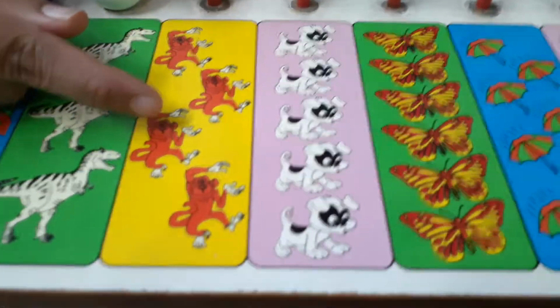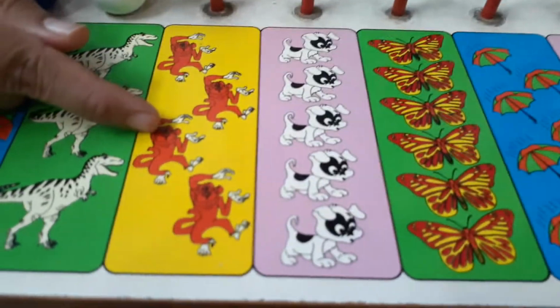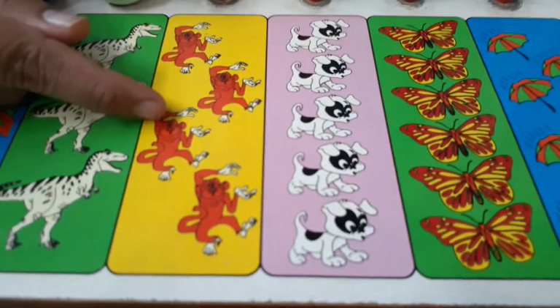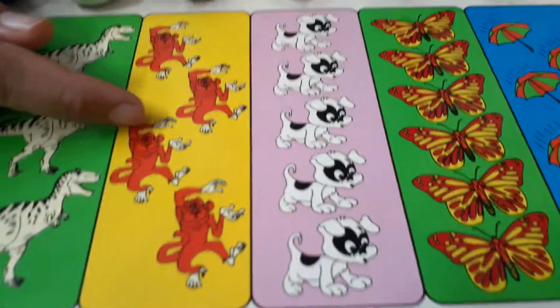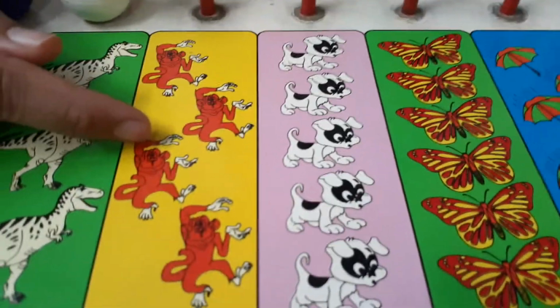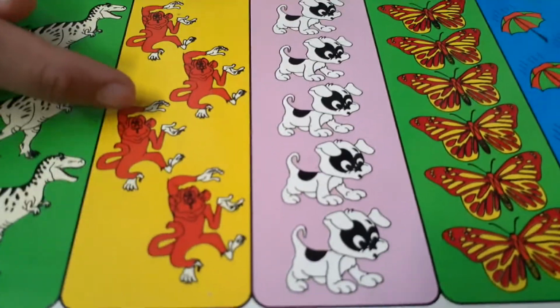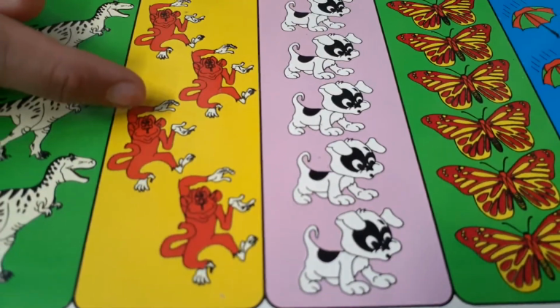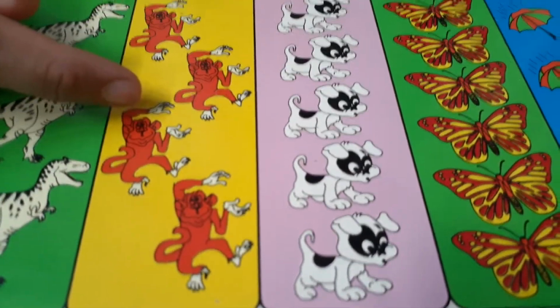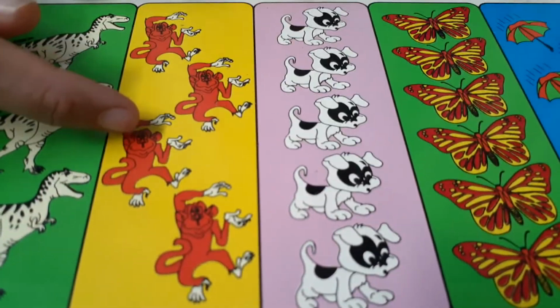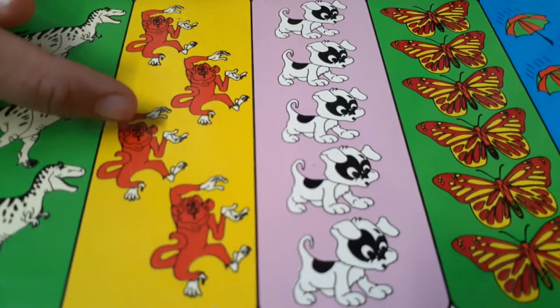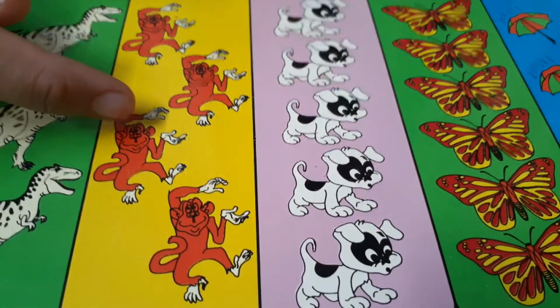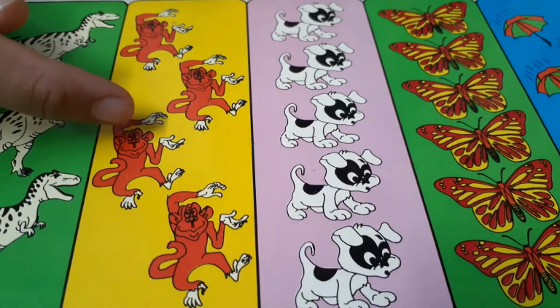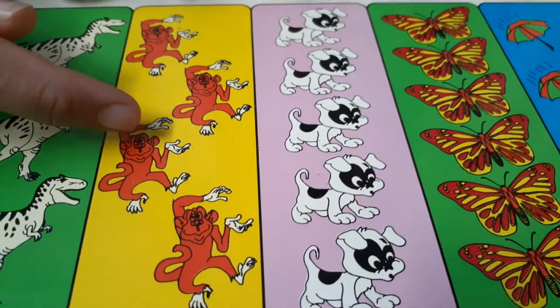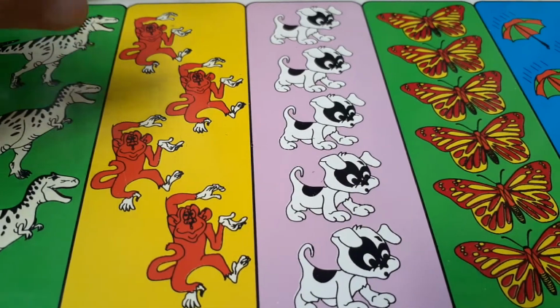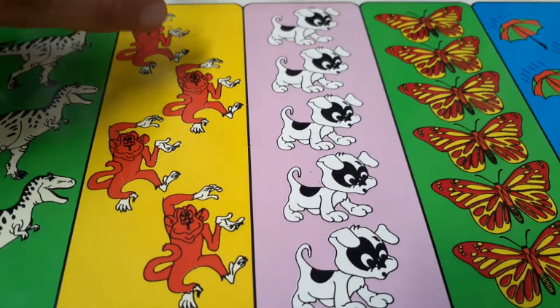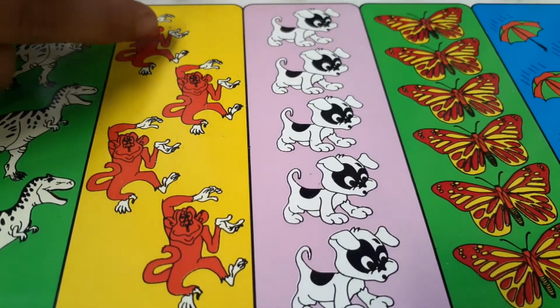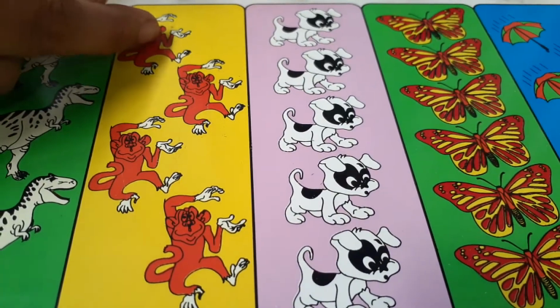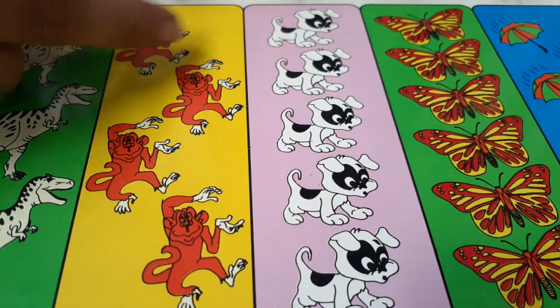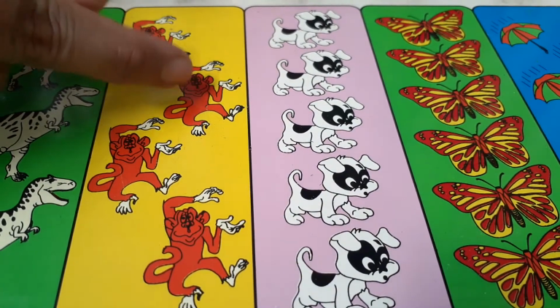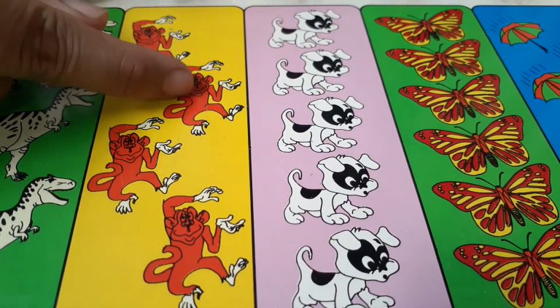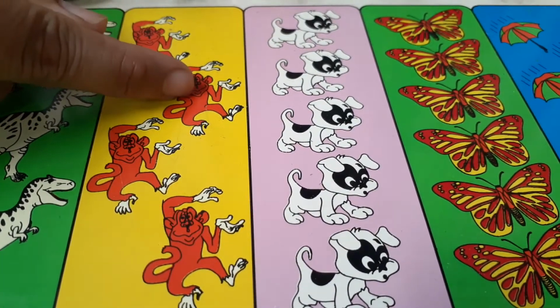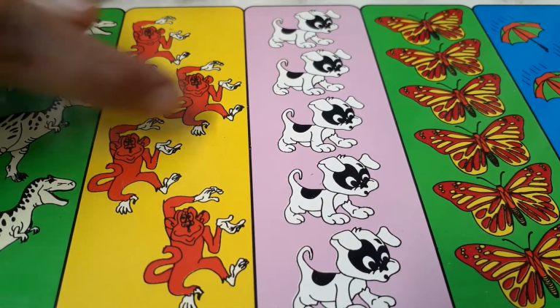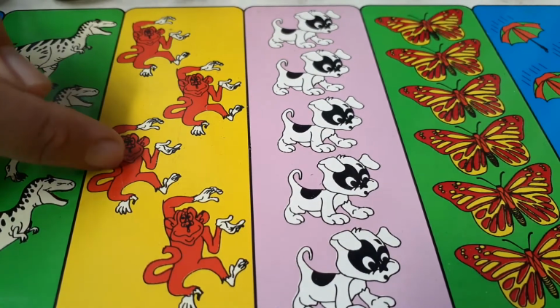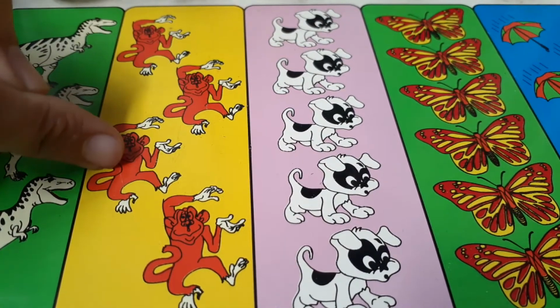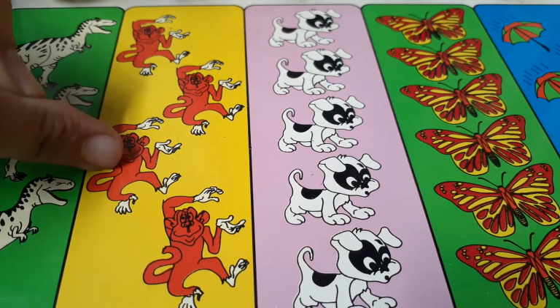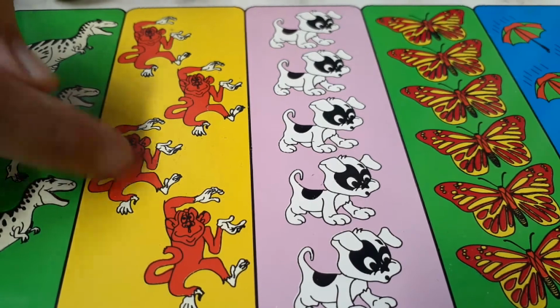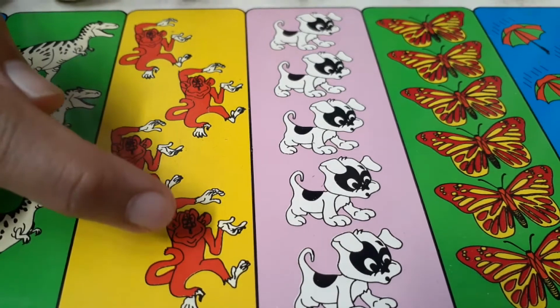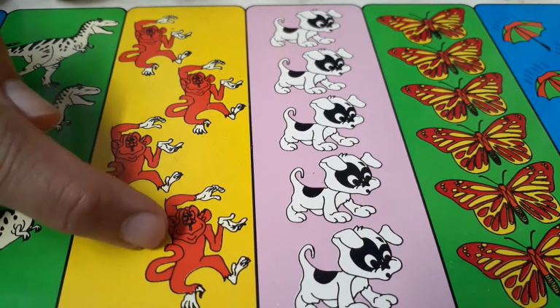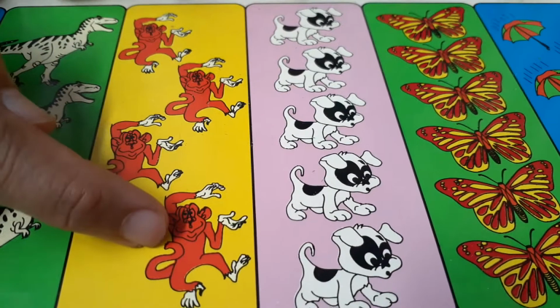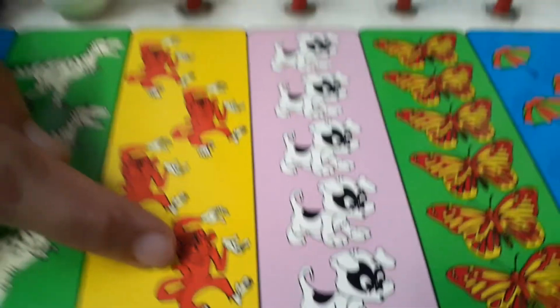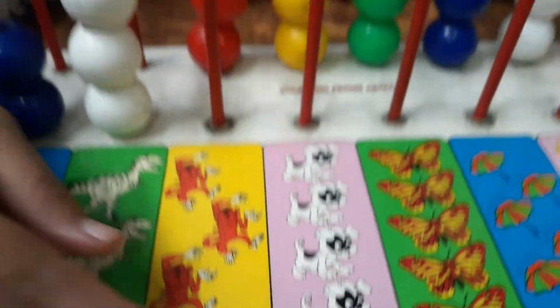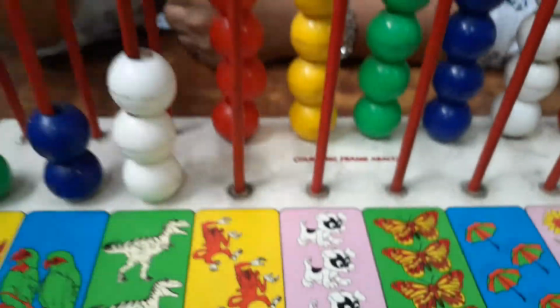And next one, what is this? Maddy the monkey! One Maddy, two Maddy, three Maddies, and four Maddies.